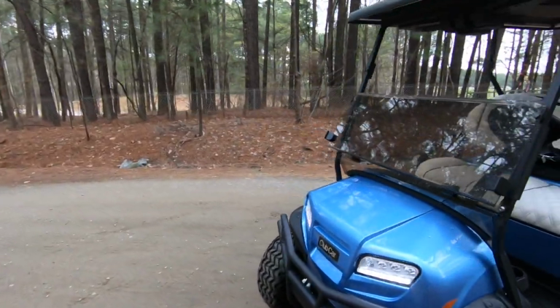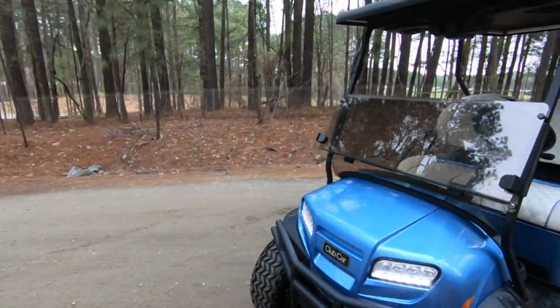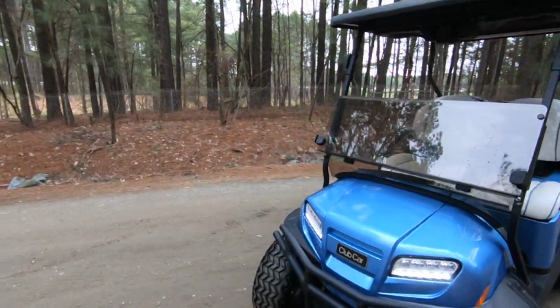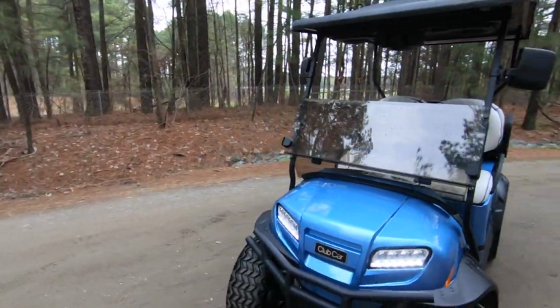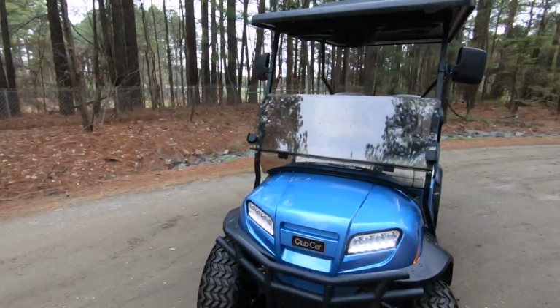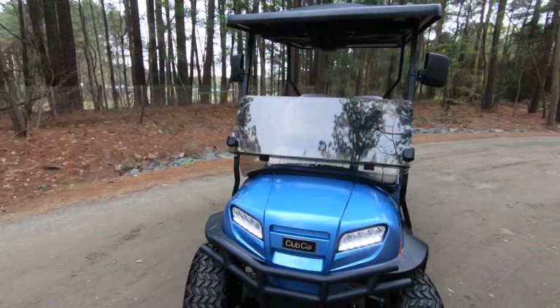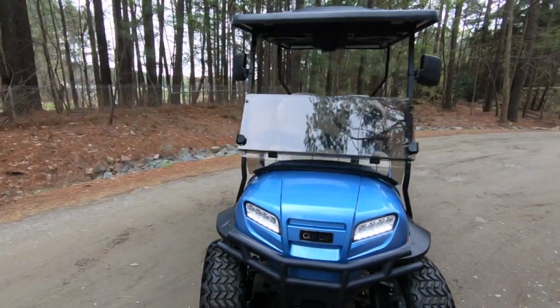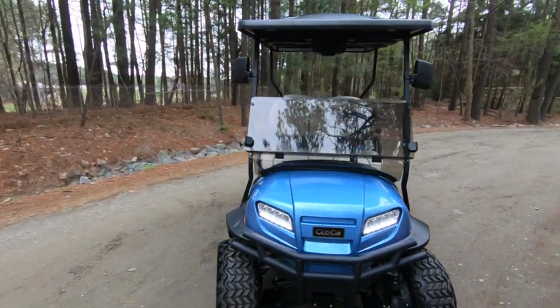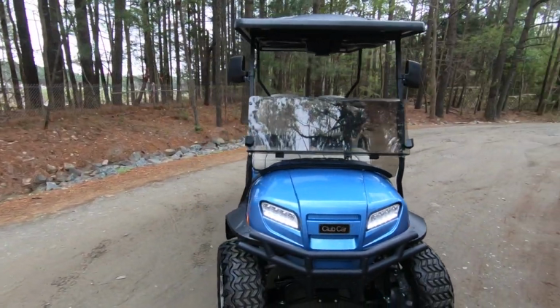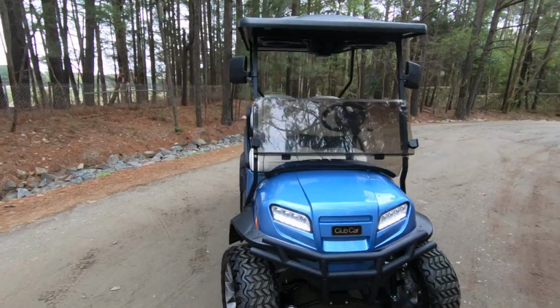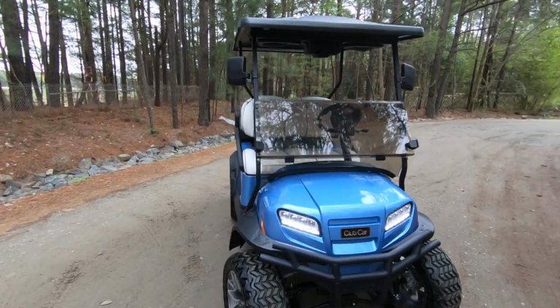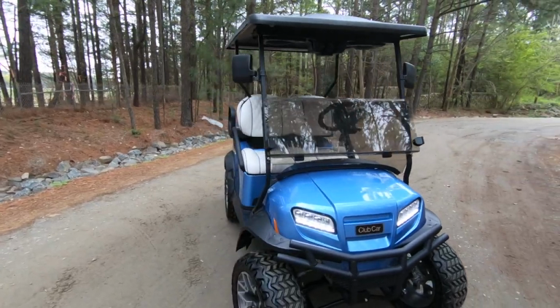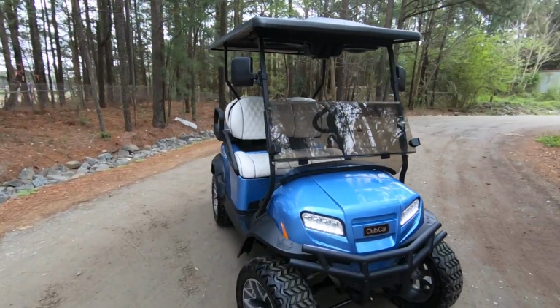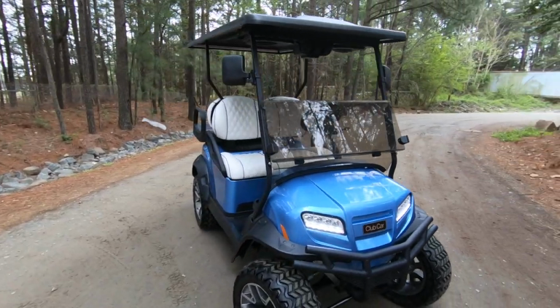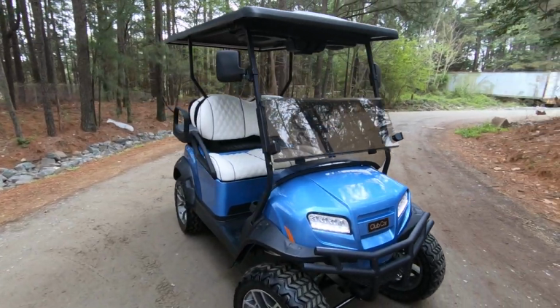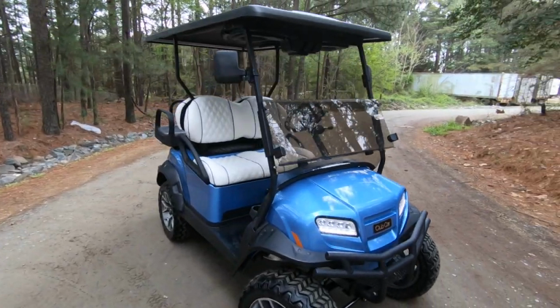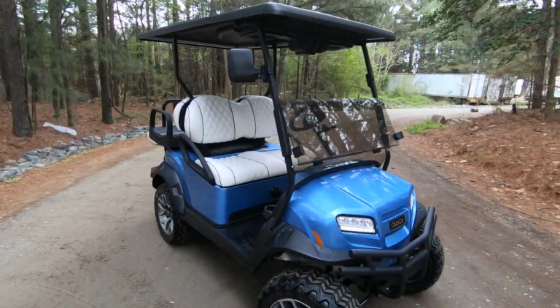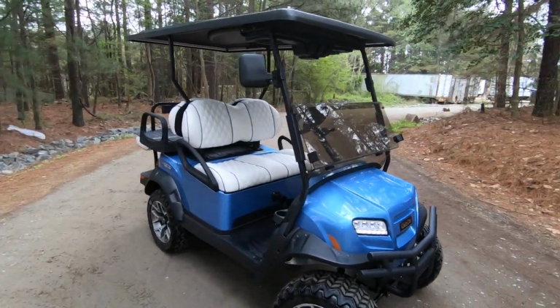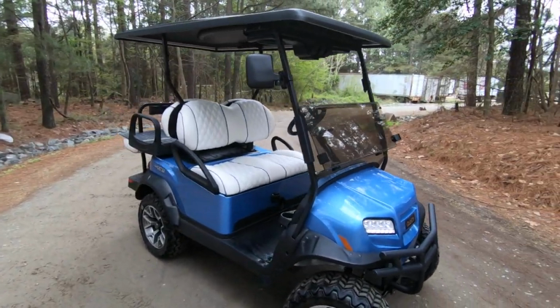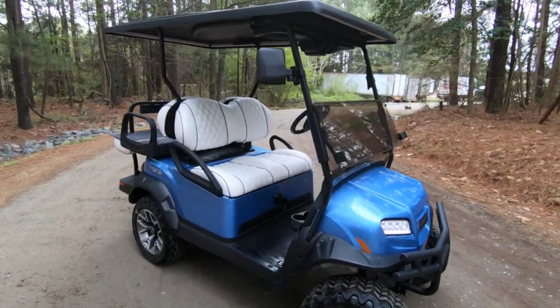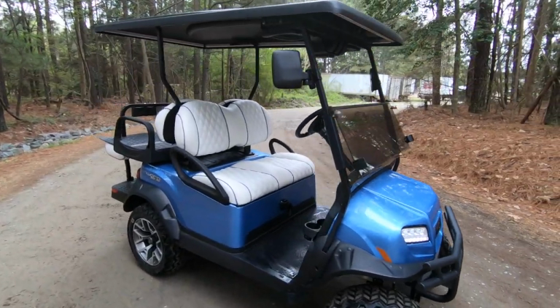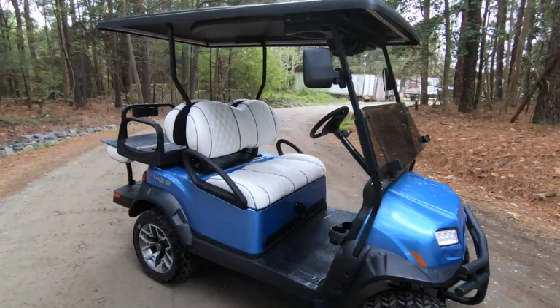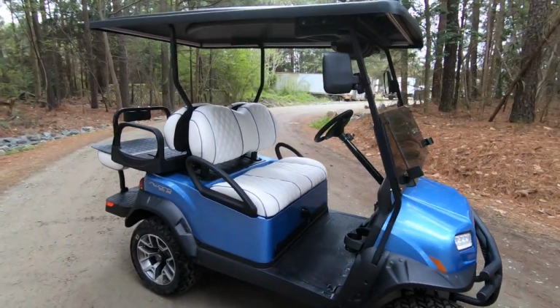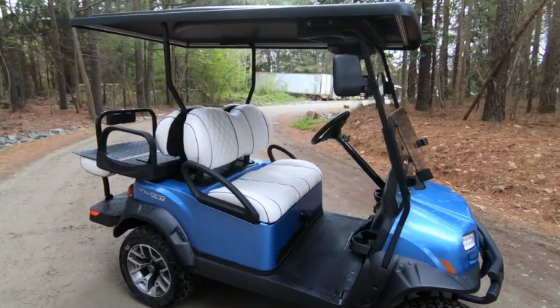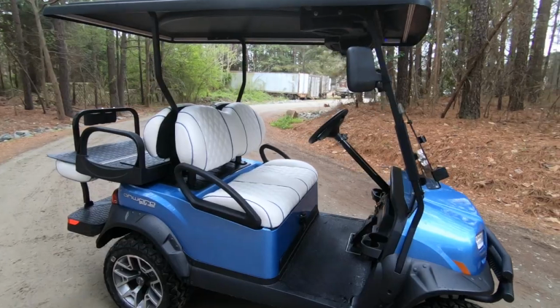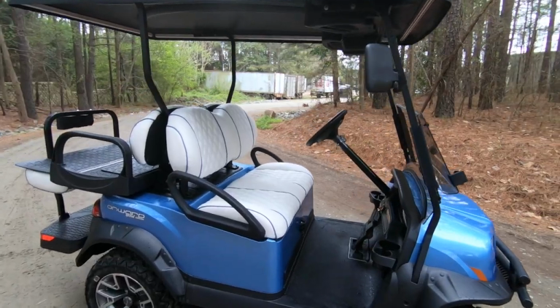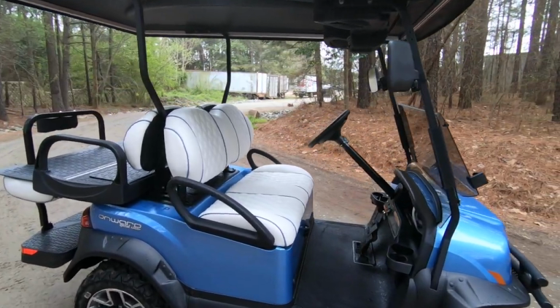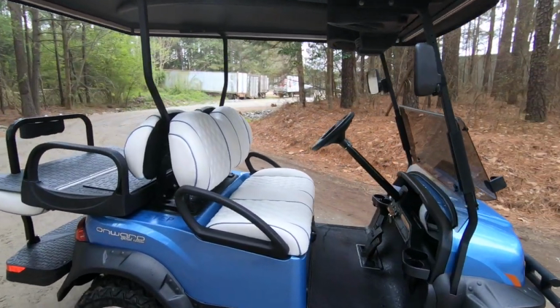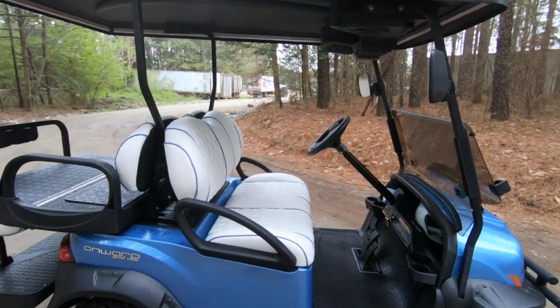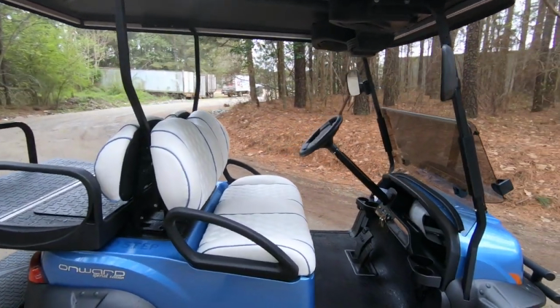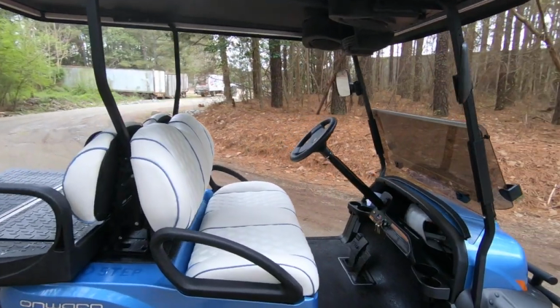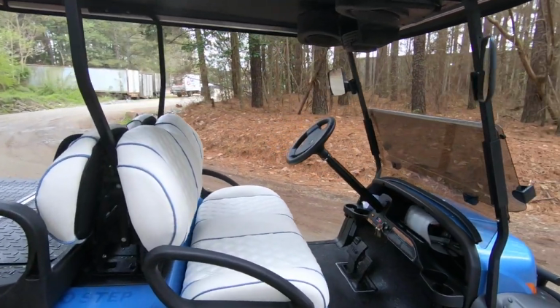If you notice, it has daytime LED running lights. It also has LED headlights, turn signals, brake lights, tail lights, and a horn.